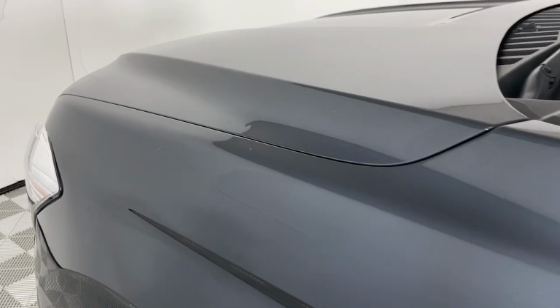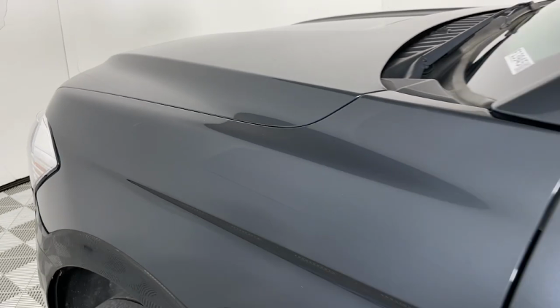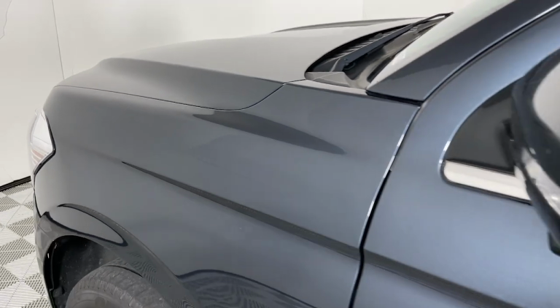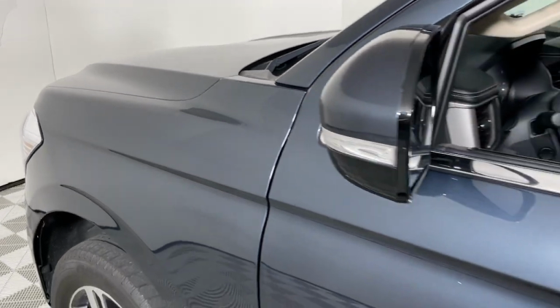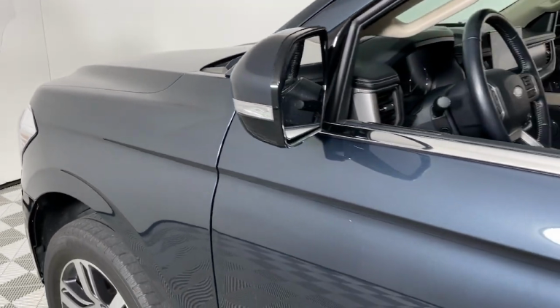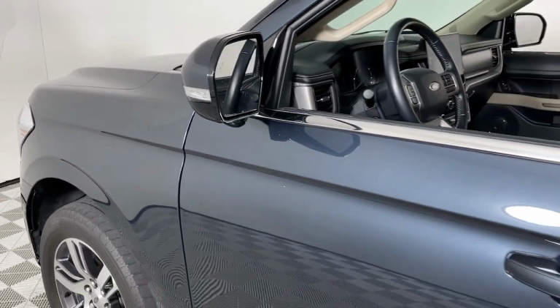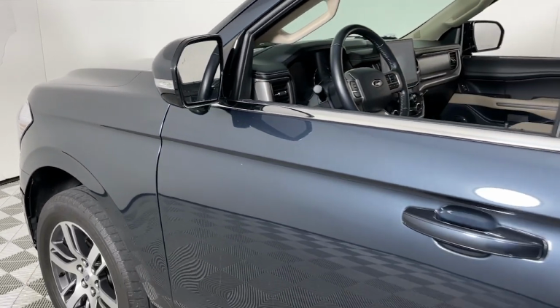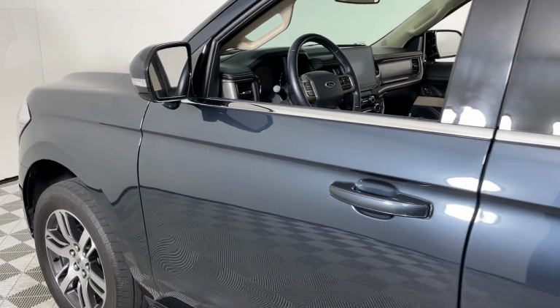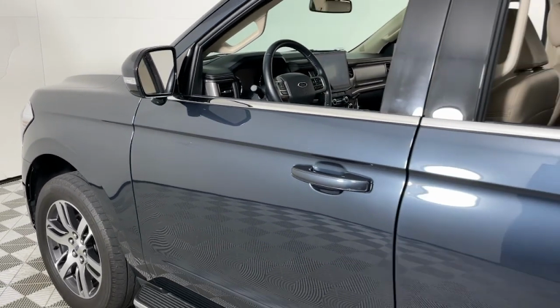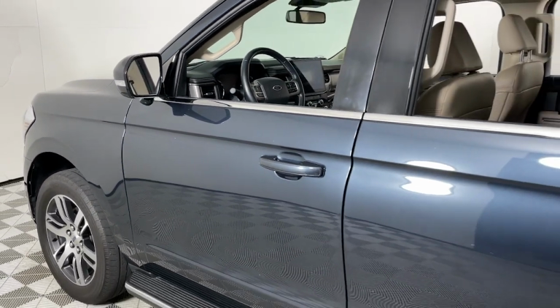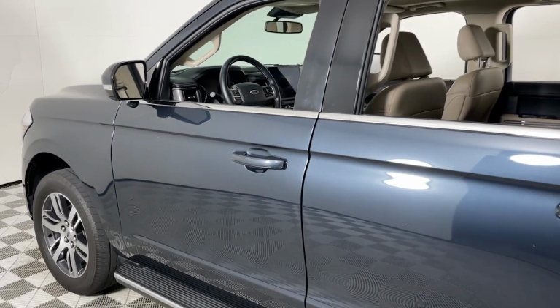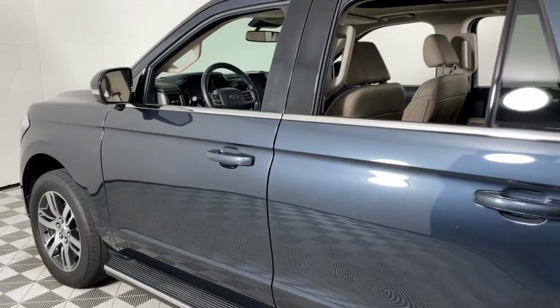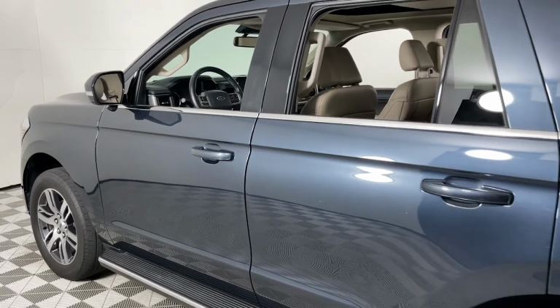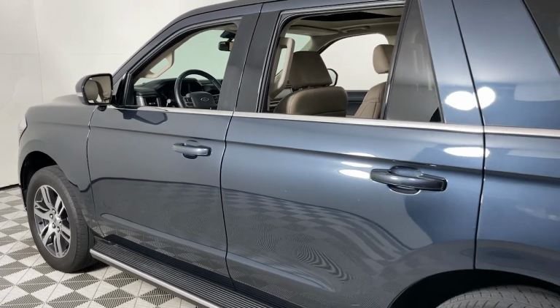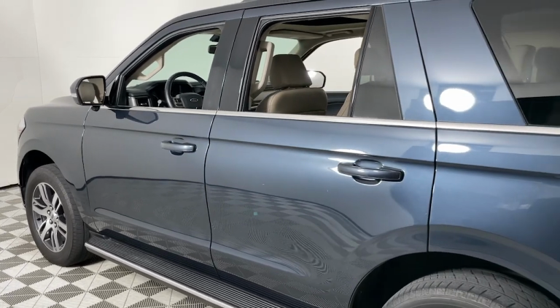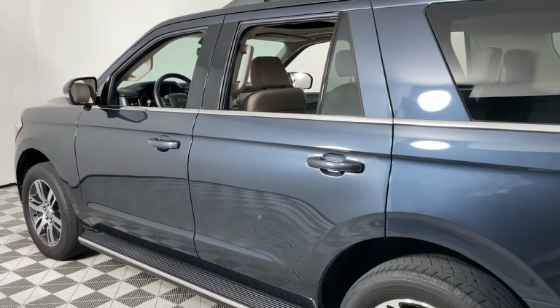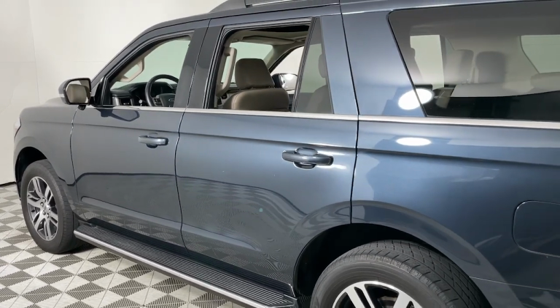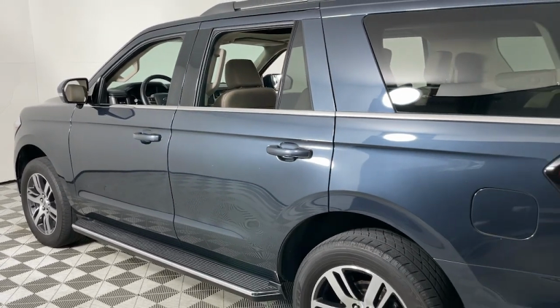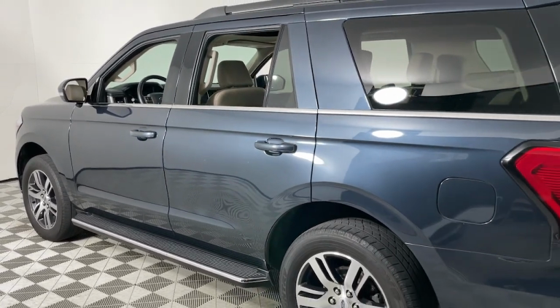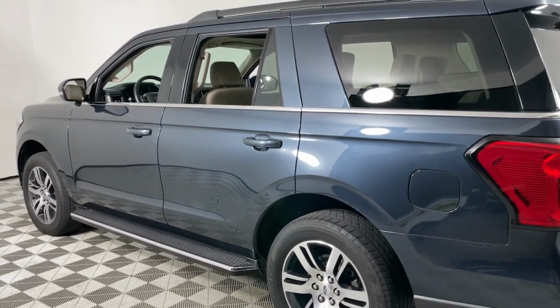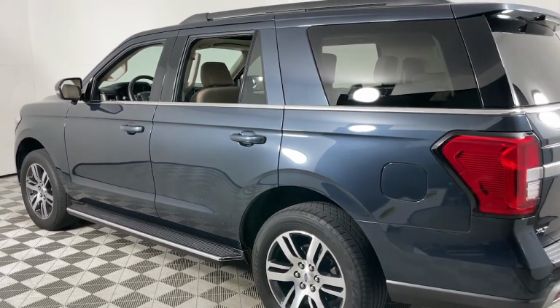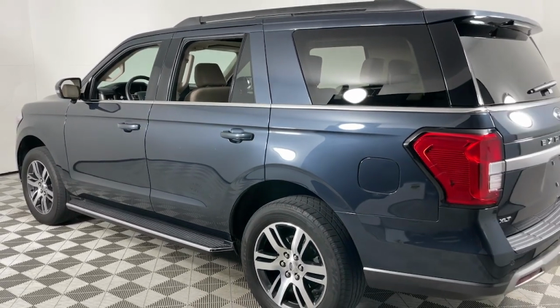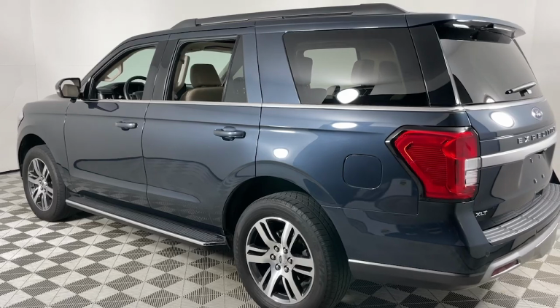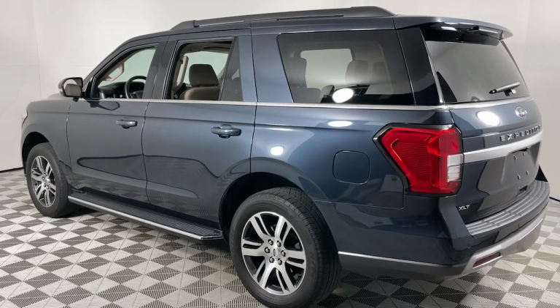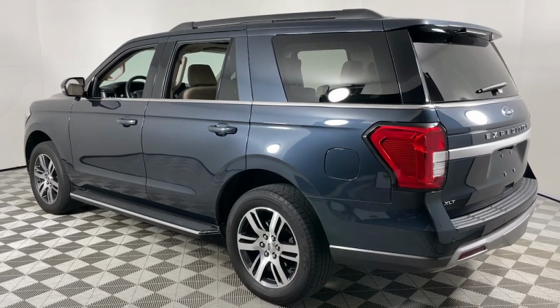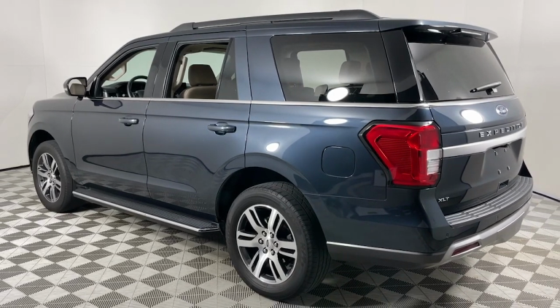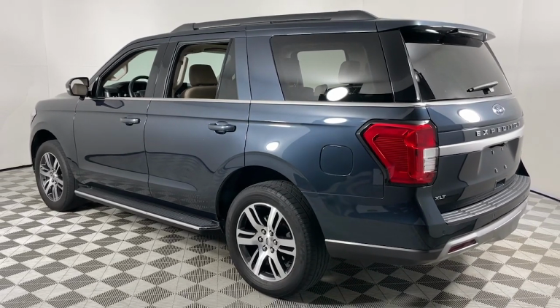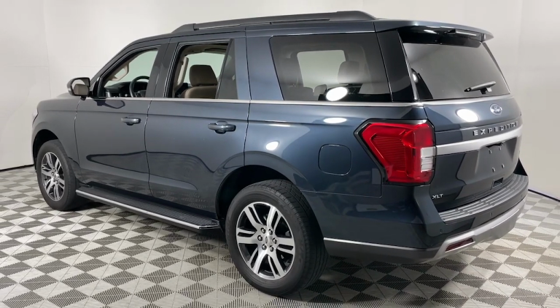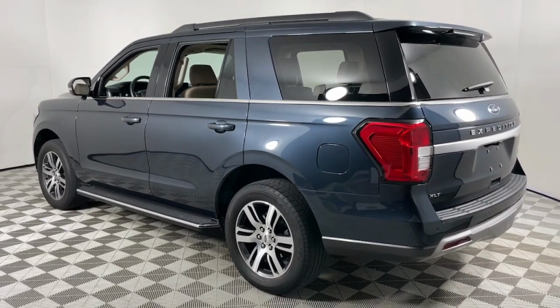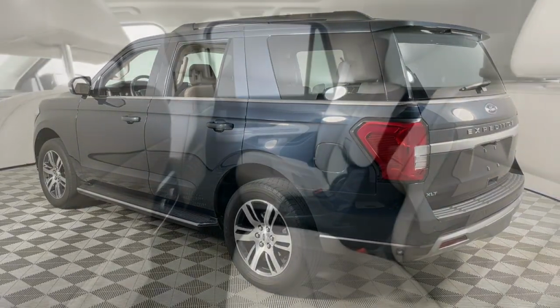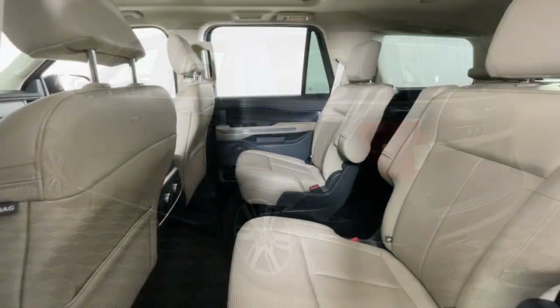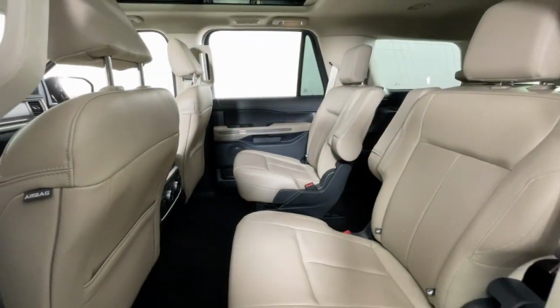Can you see yourself in the 2022 Ford Expedition? With less than 80,000 miles on the odometer, this vehicle stands out from the rest. Approach every adventure from a position of strength in this bold and versatile Expedition.